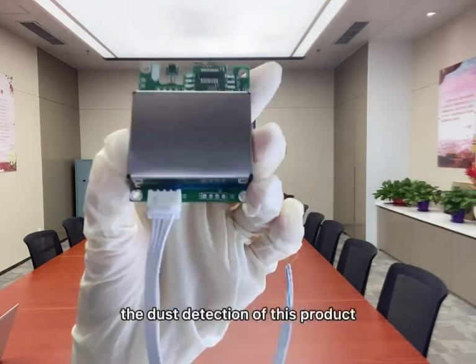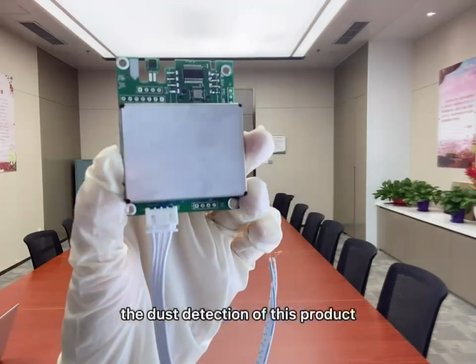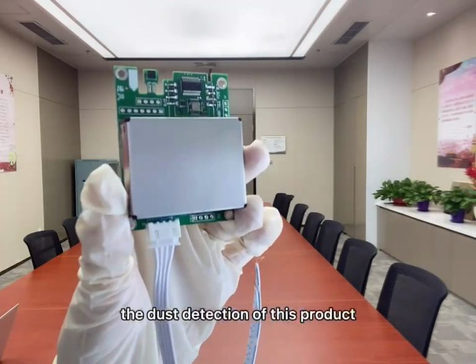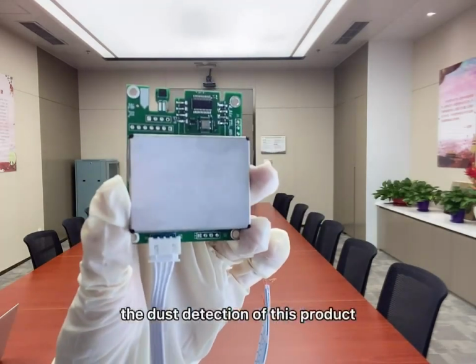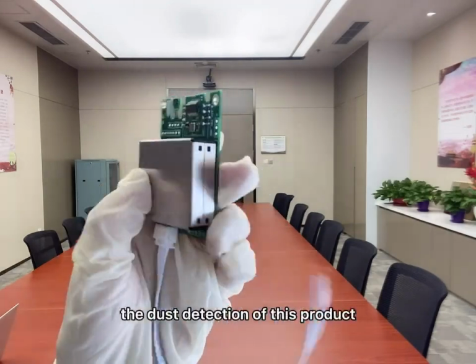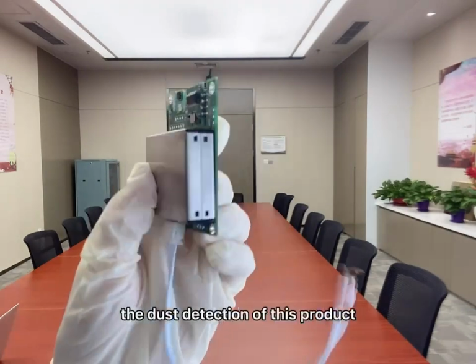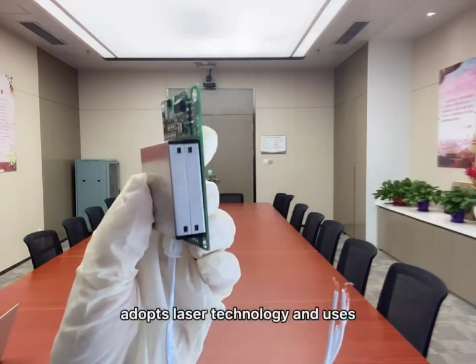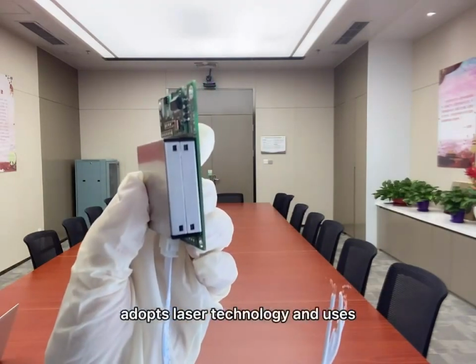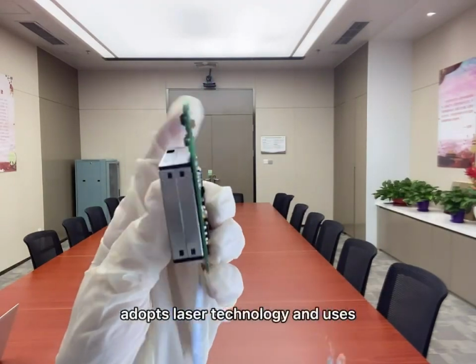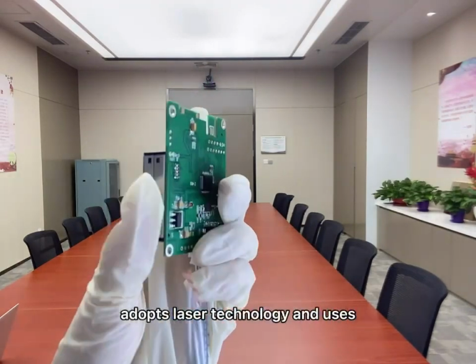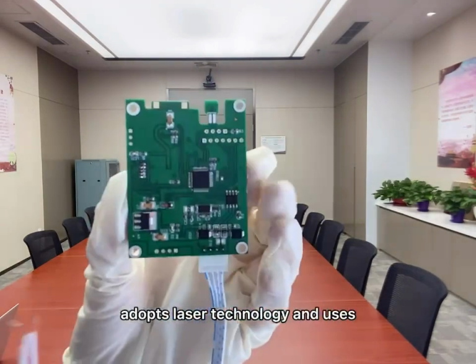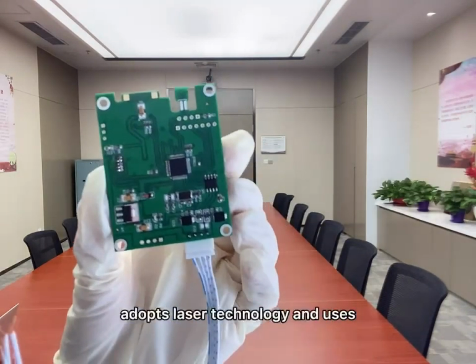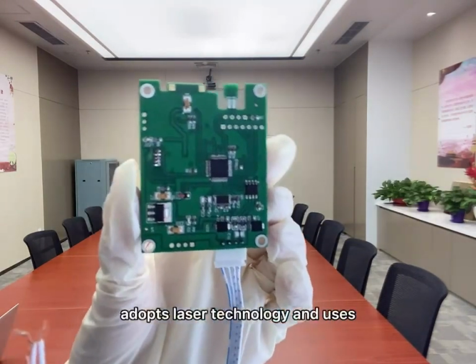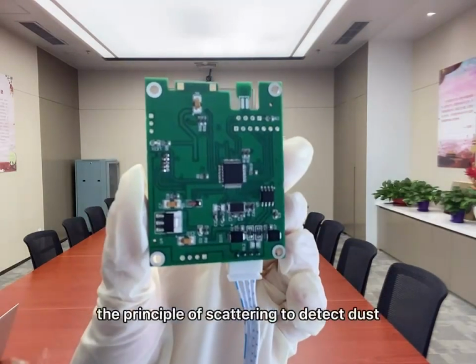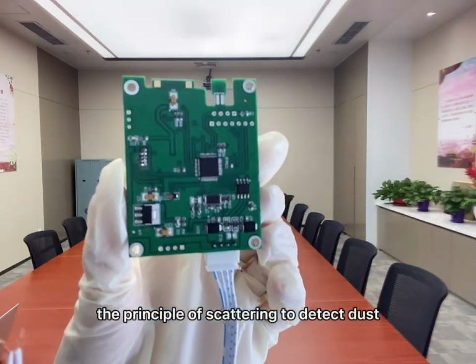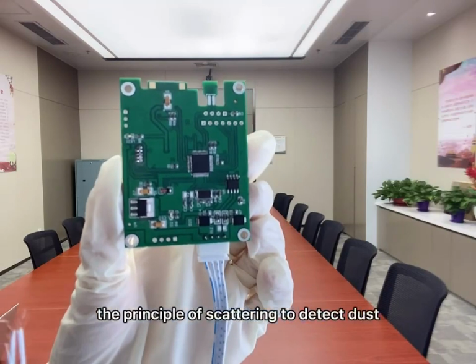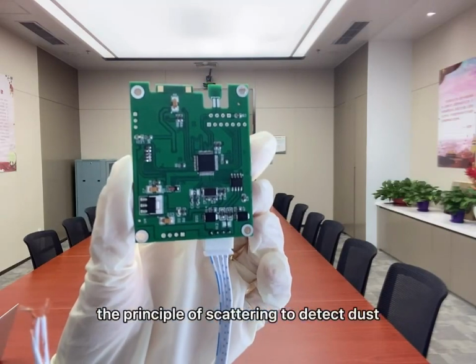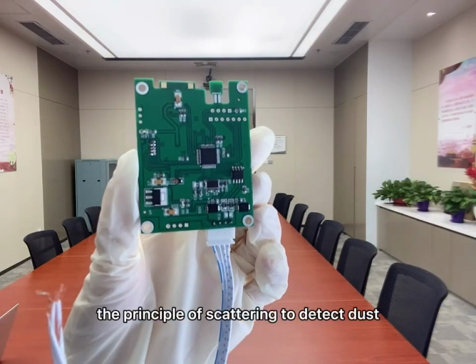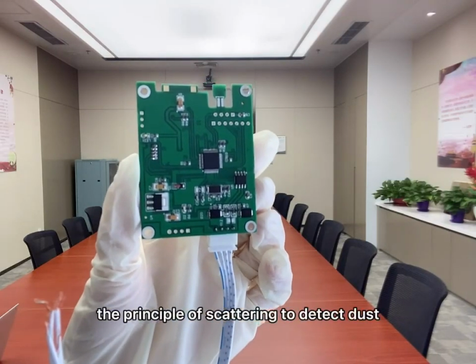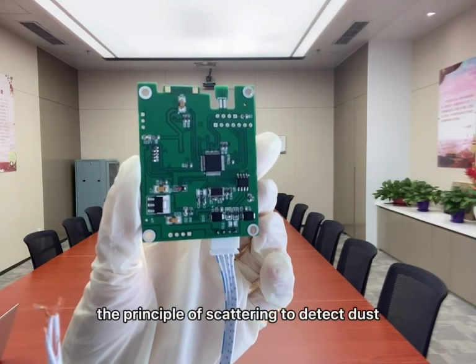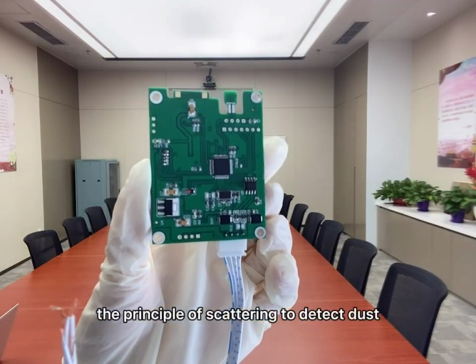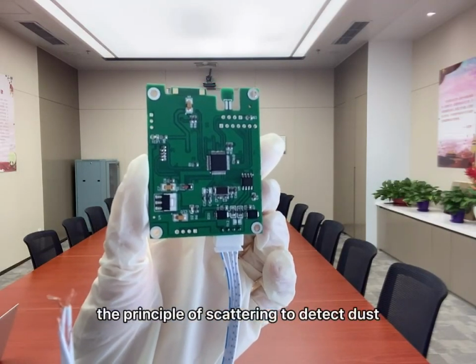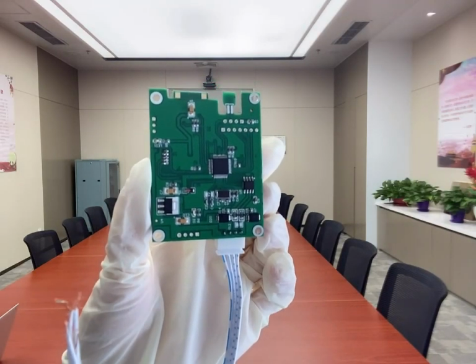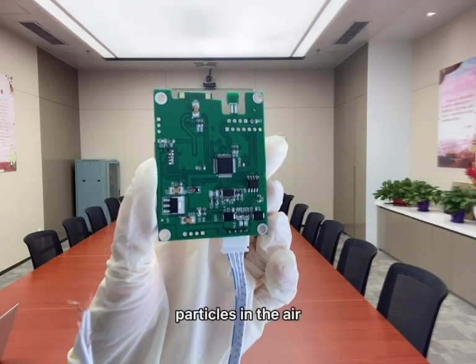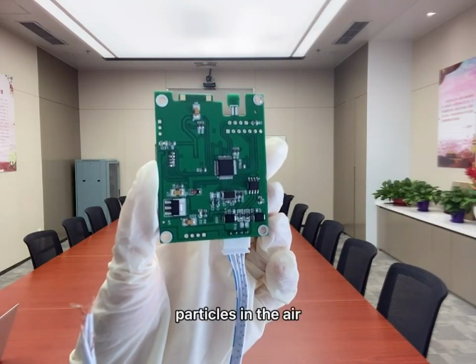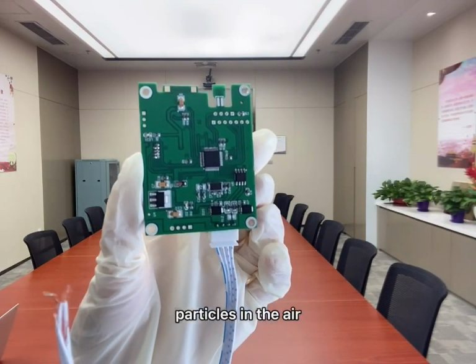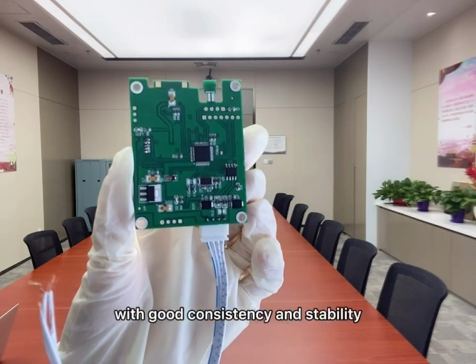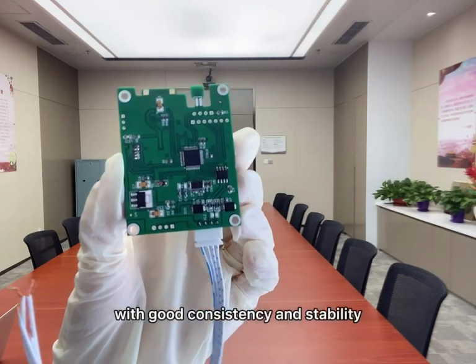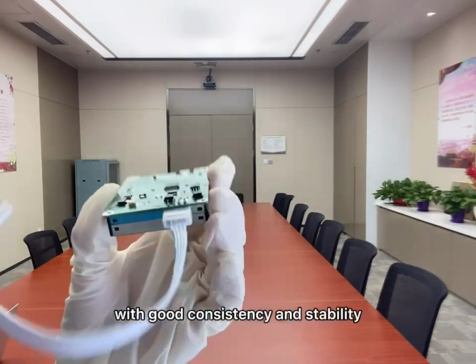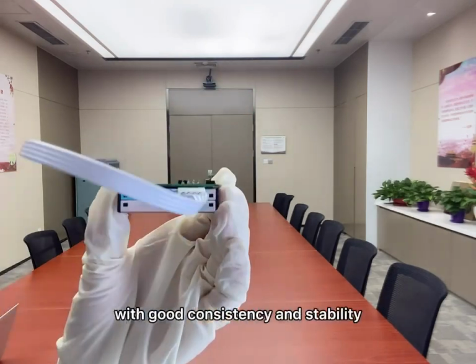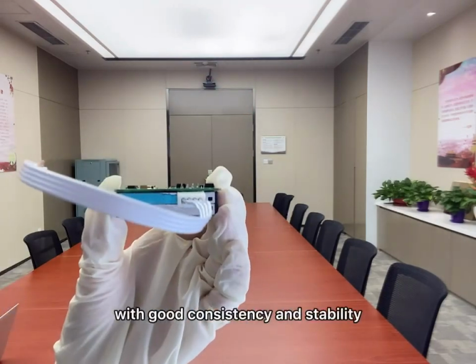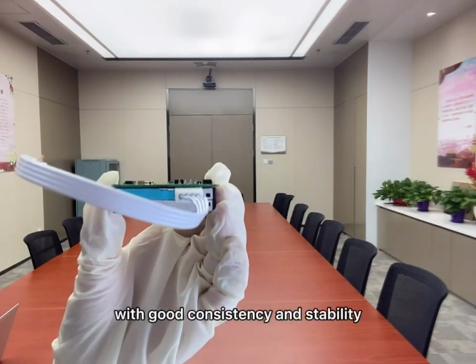The dust detection of this product adopts laser technology and uses the principle of scattering to detect dust particles in the air, with good consistency and stability.